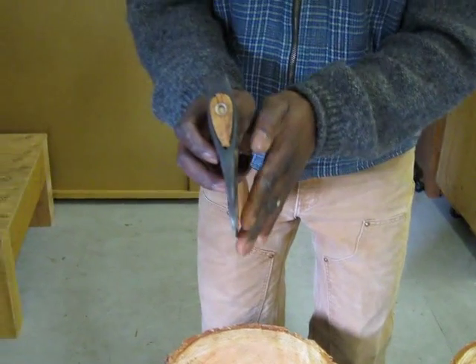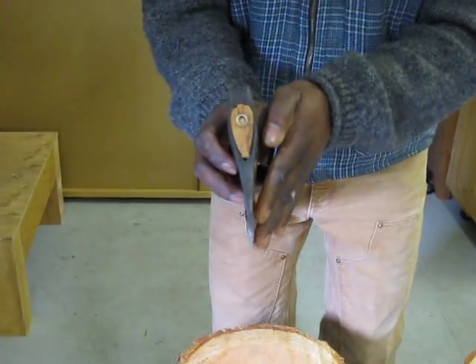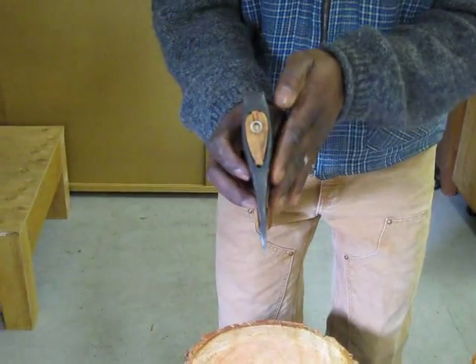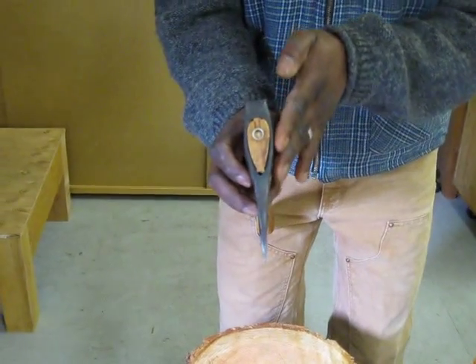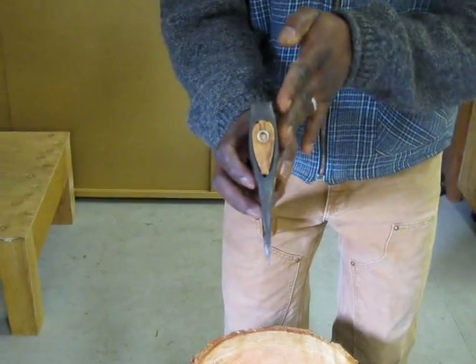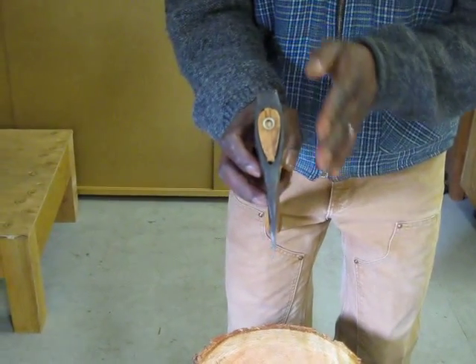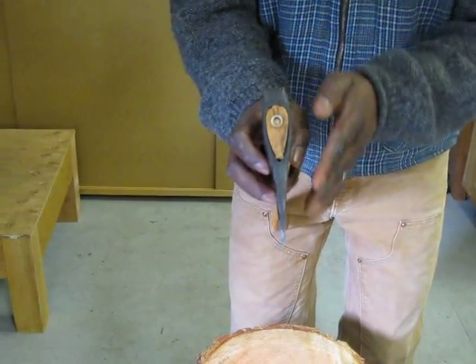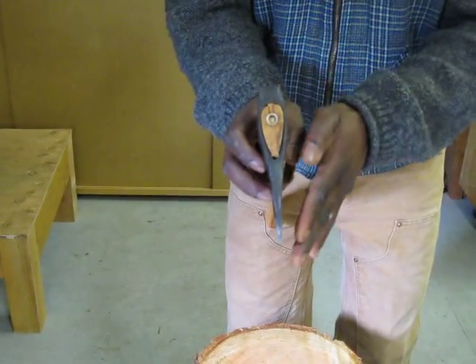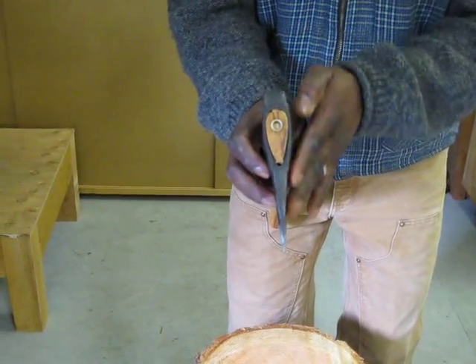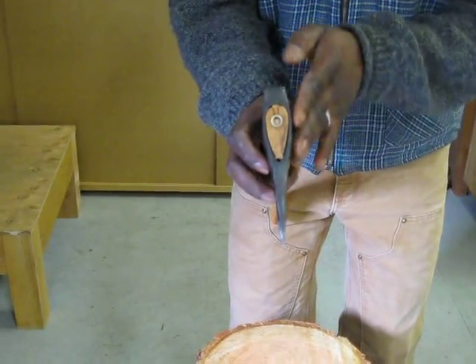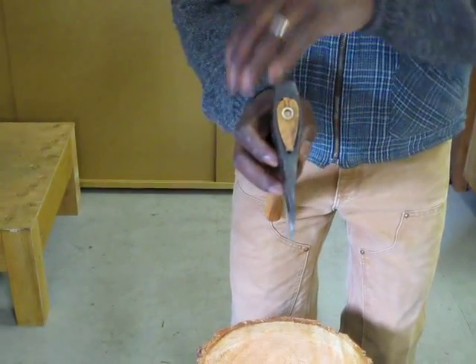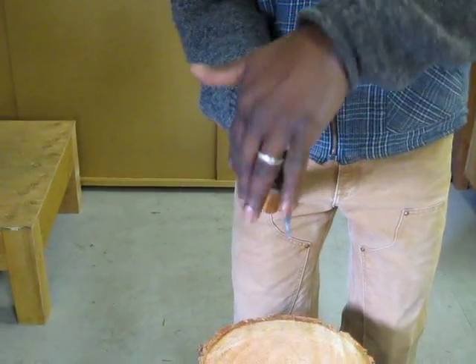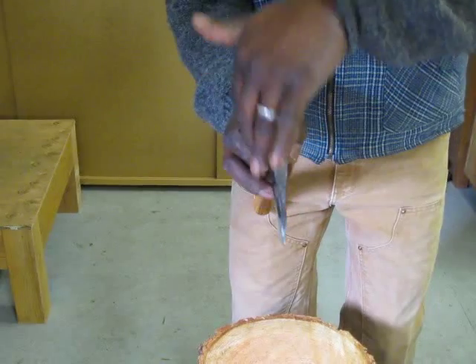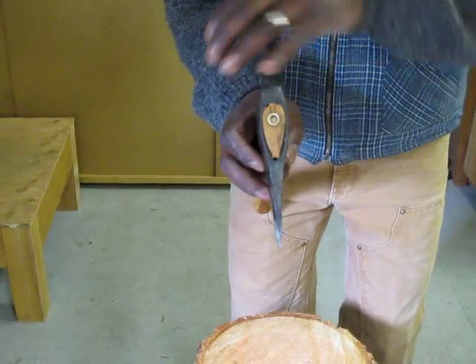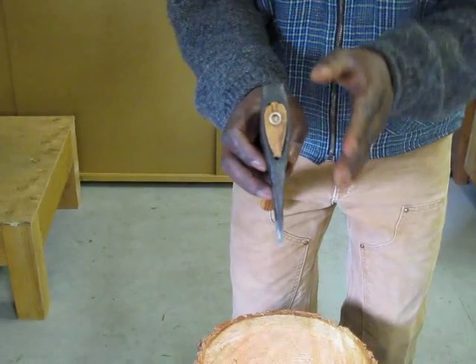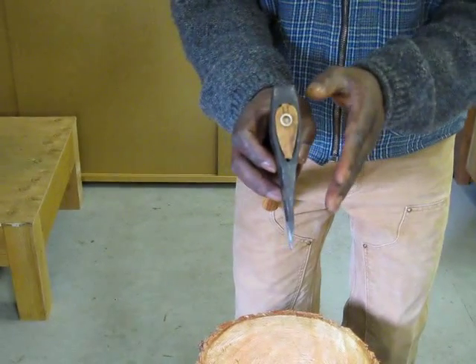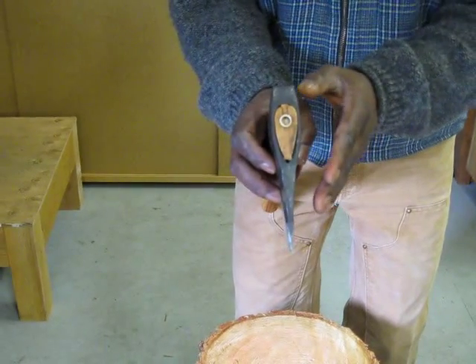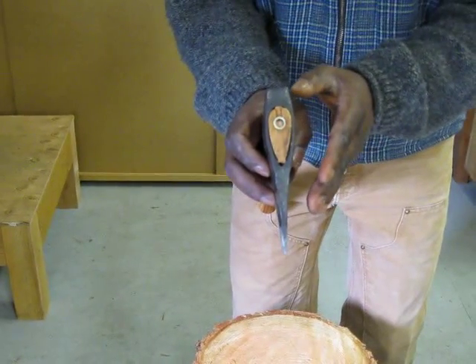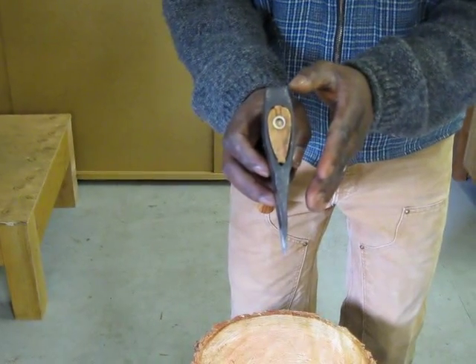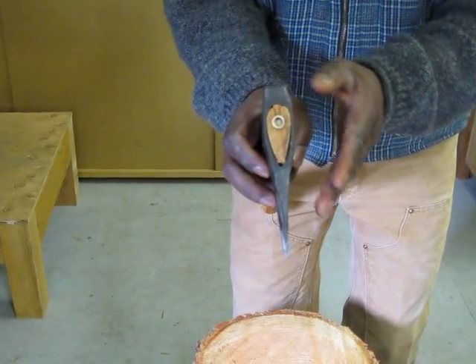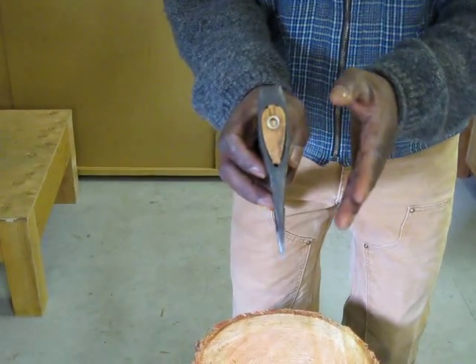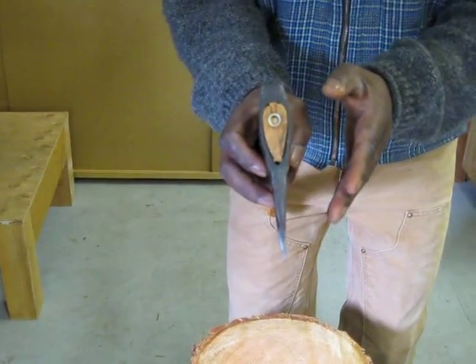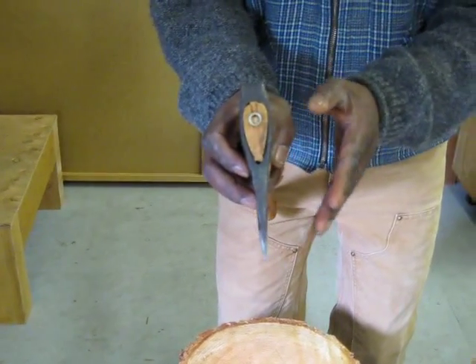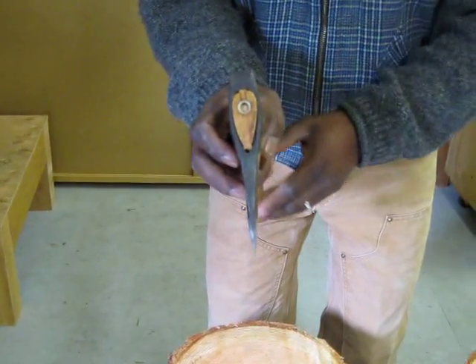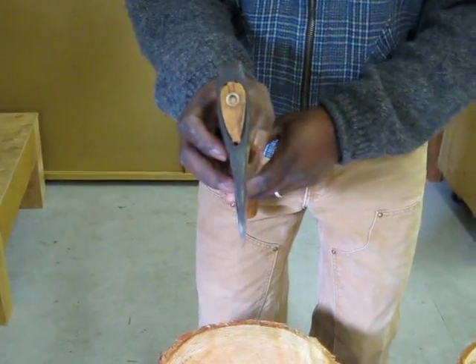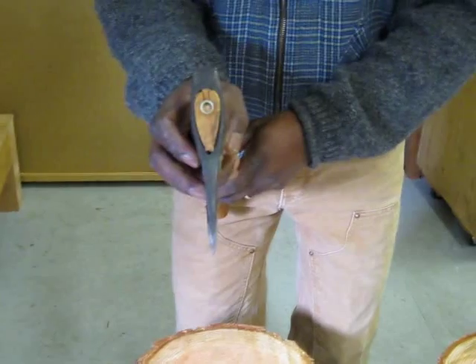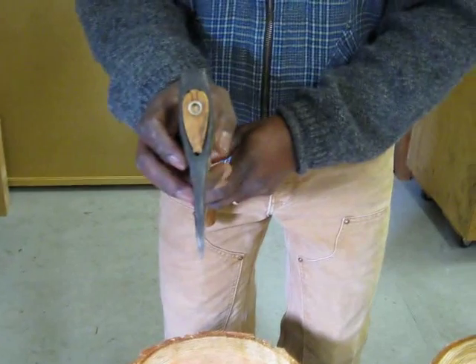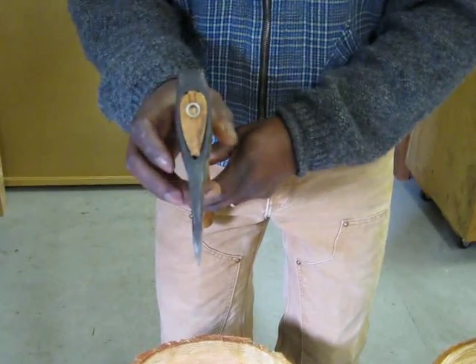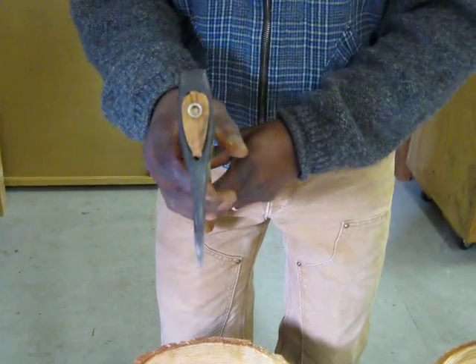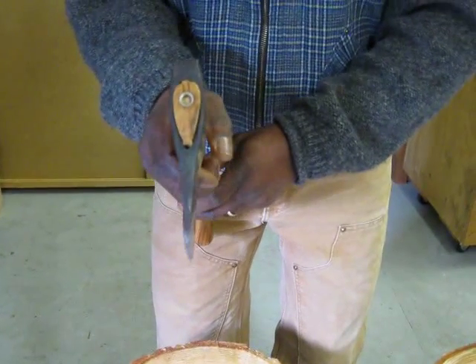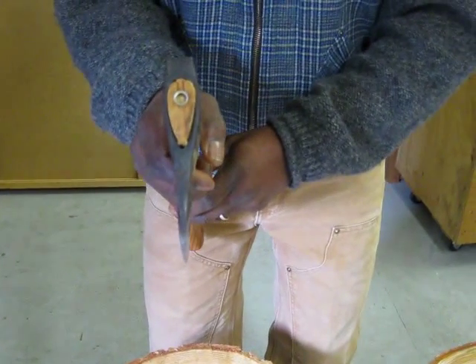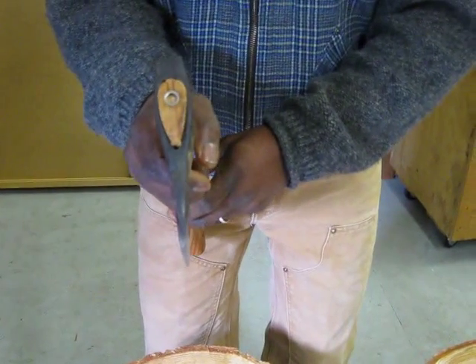Had it been a uniform smooth surface going straight down, this entire face would be in contact with the wood, which is what contributes to your axe getting stuck whenever you're trying to split wood, which is really annoying.